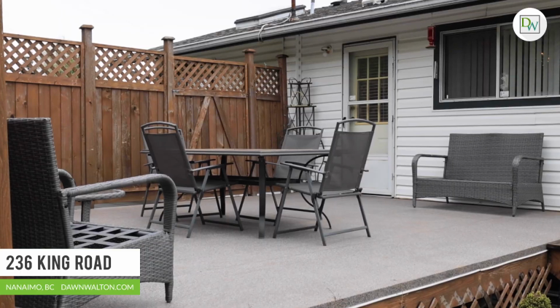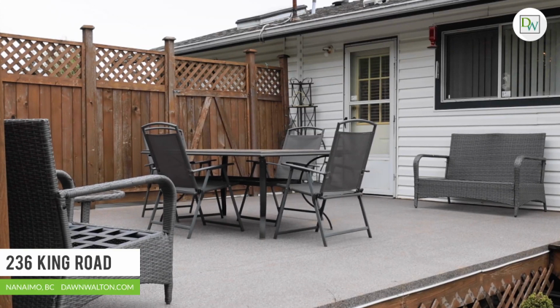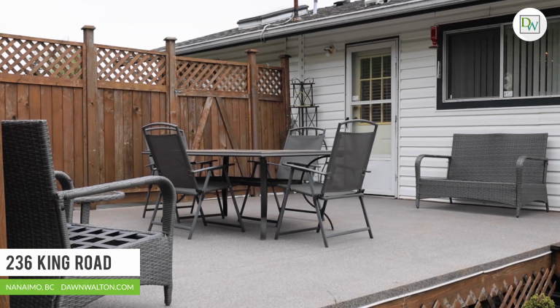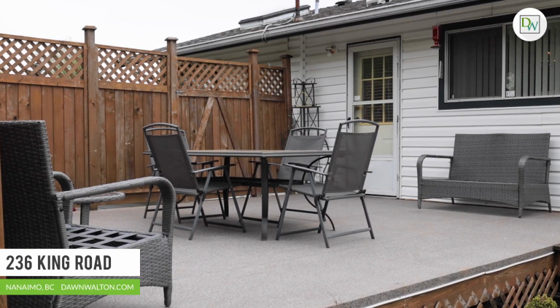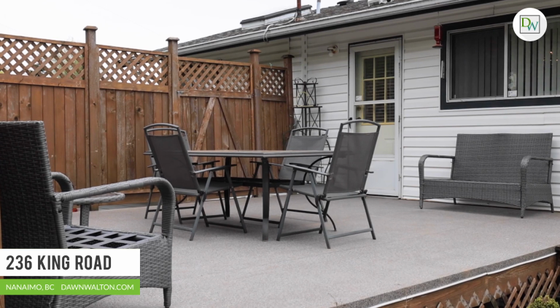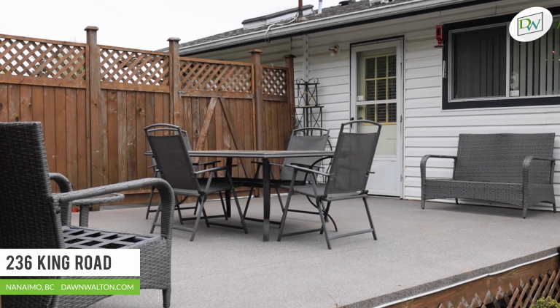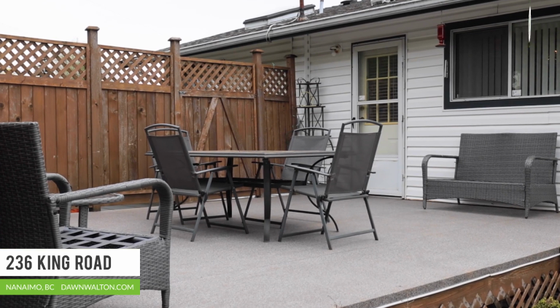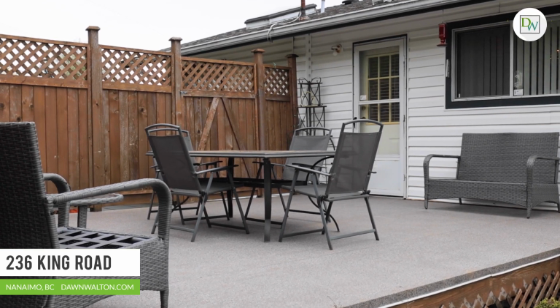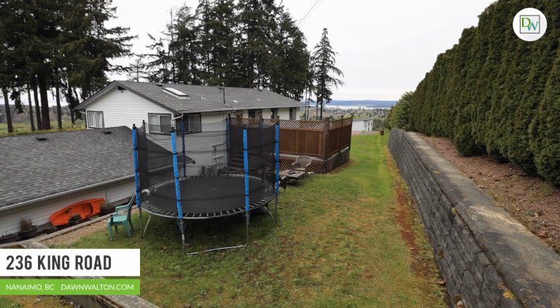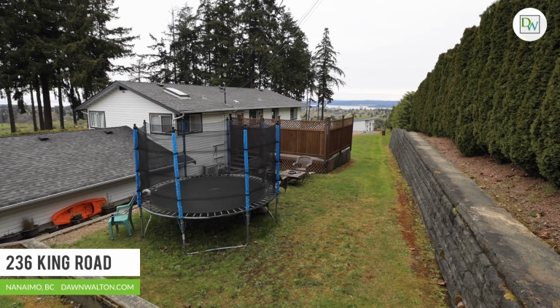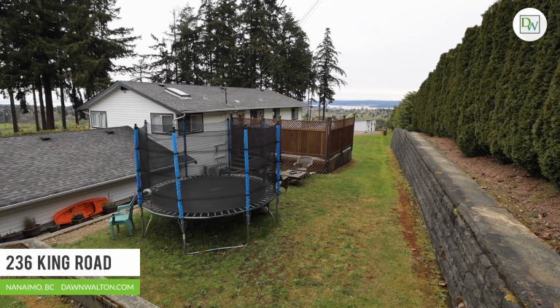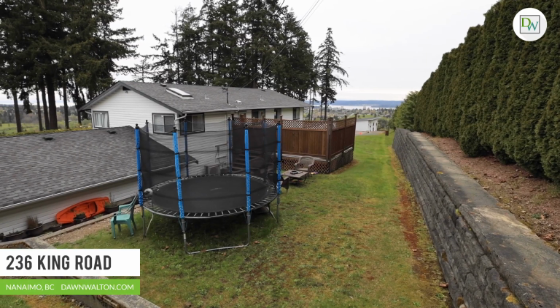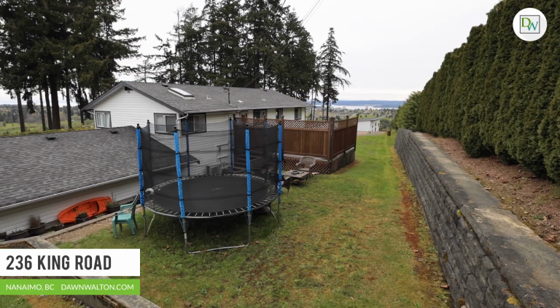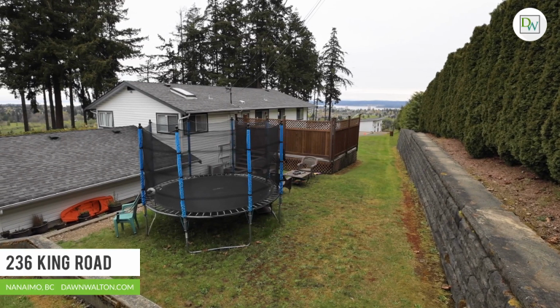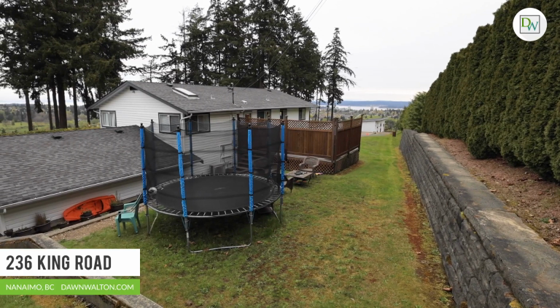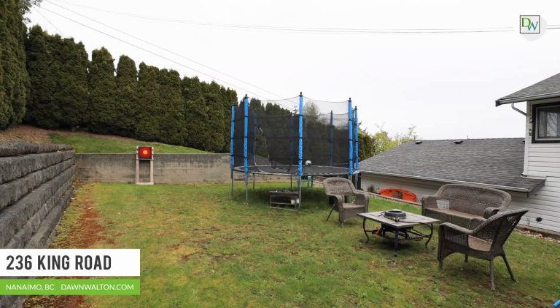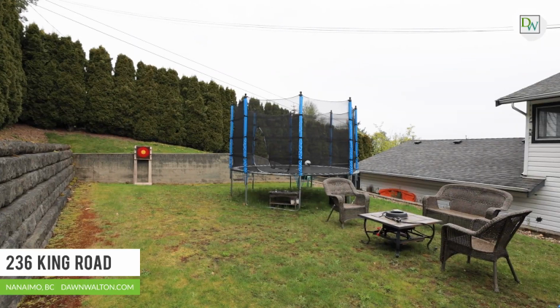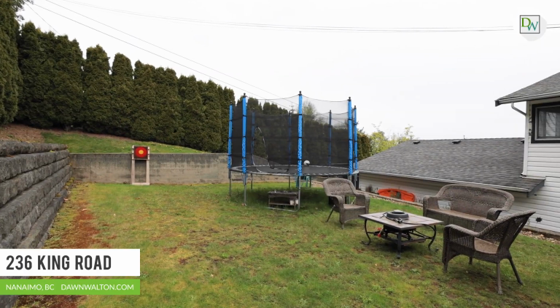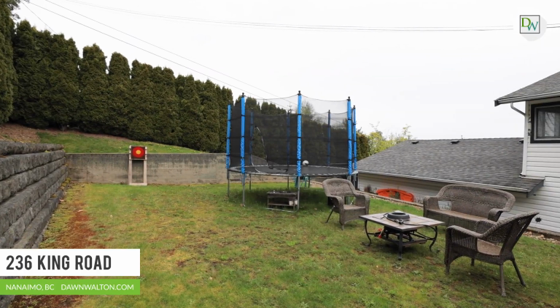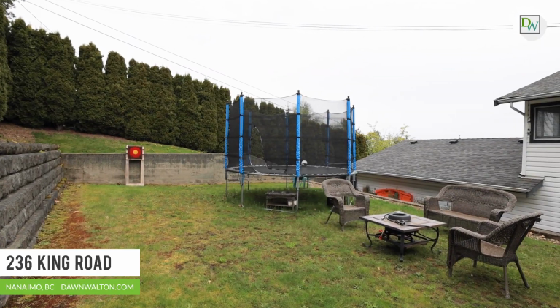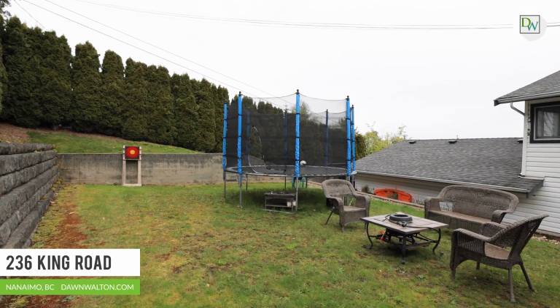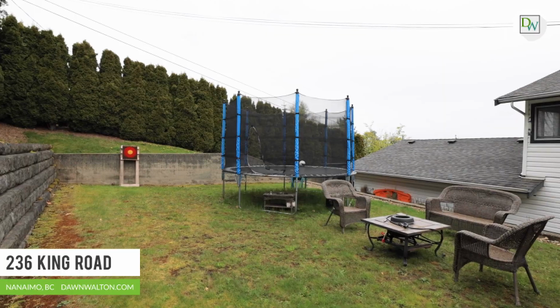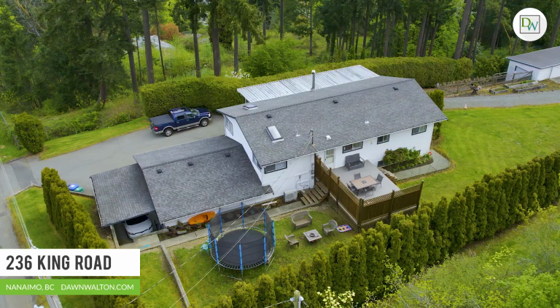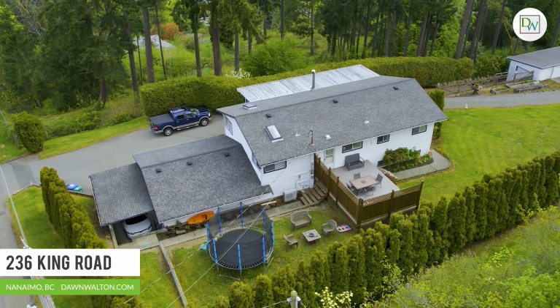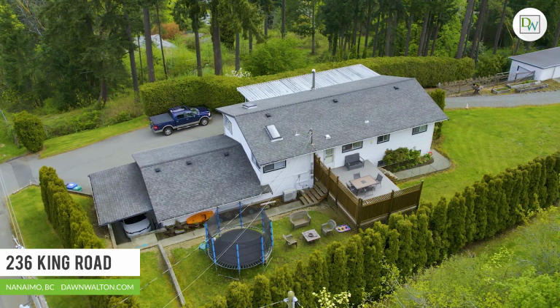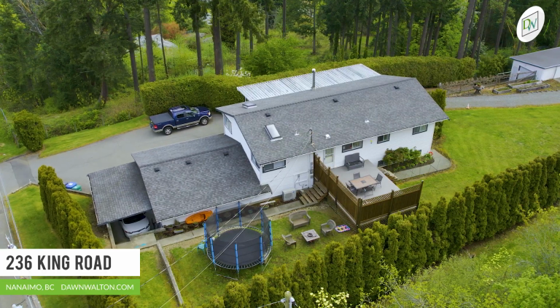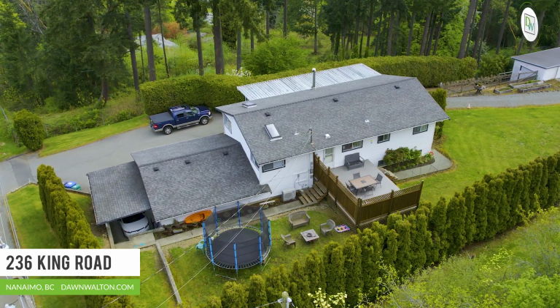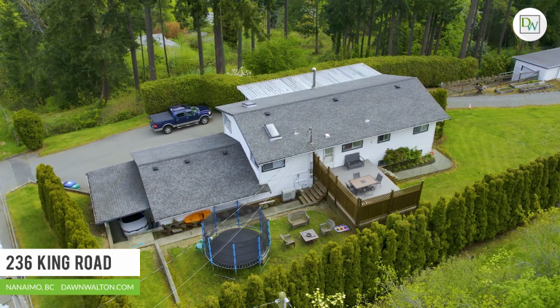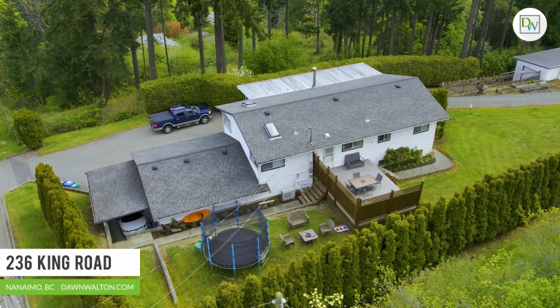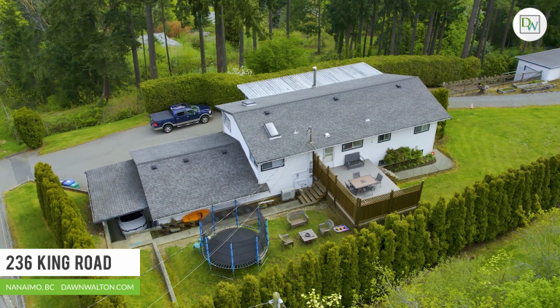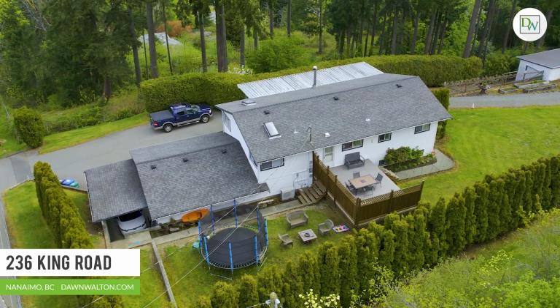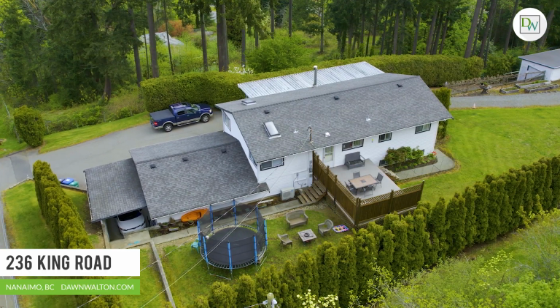This property has so much to offer. Whether you're a family looking for room to spread out, a hobbyist looking for shop space or have tons of toys, here you'll find it all.